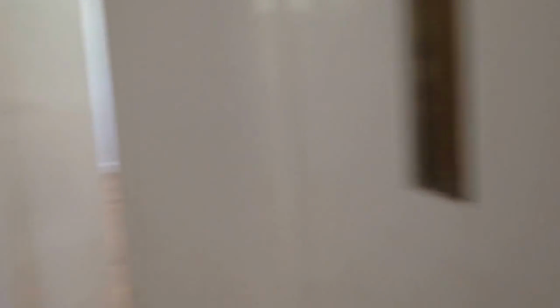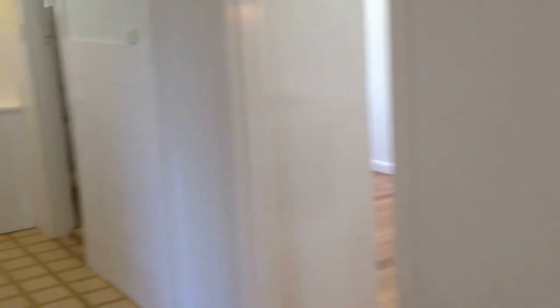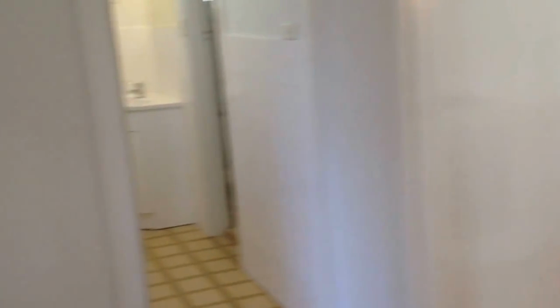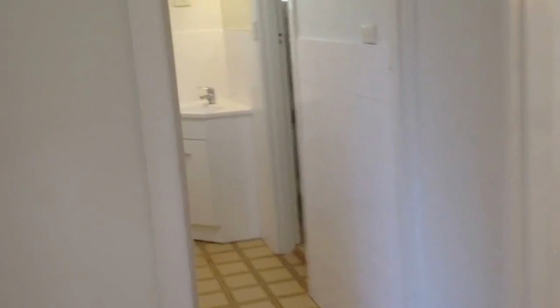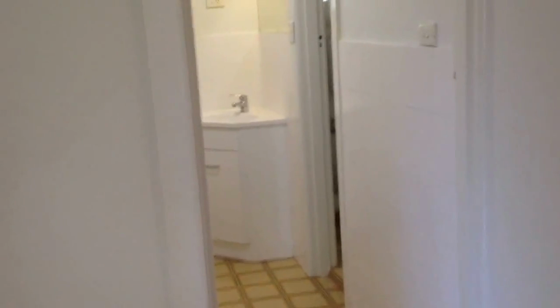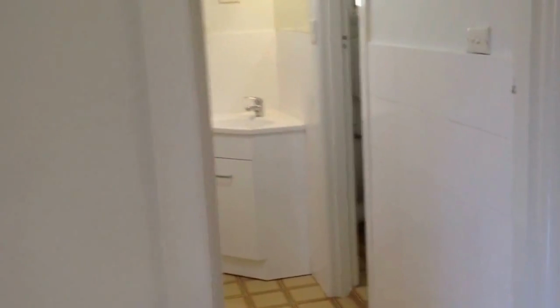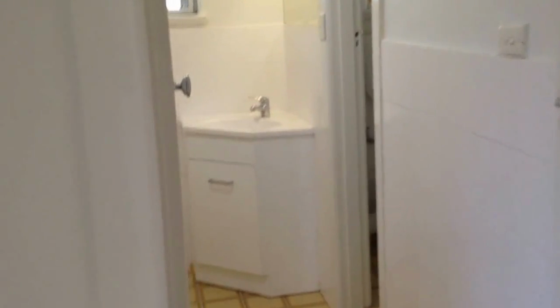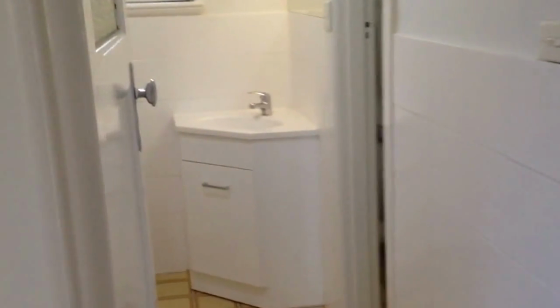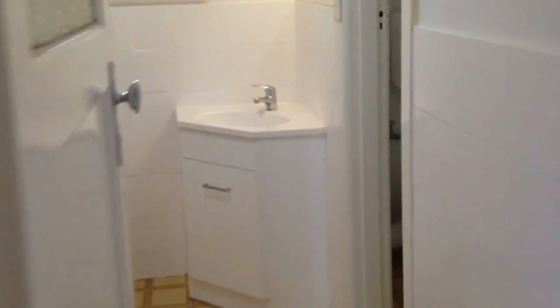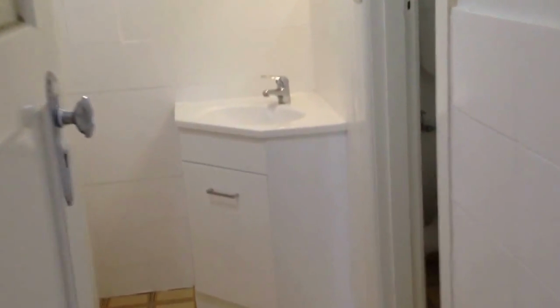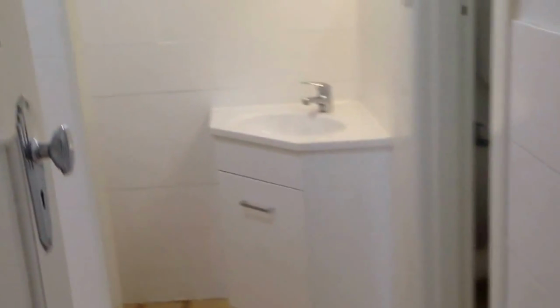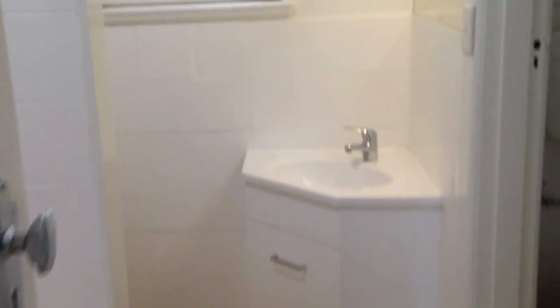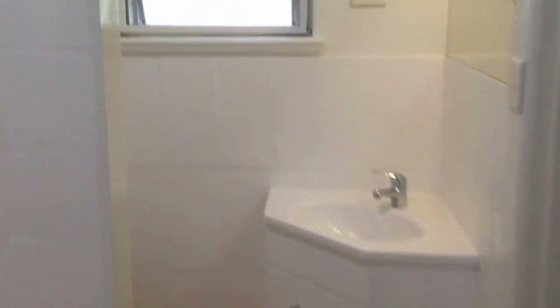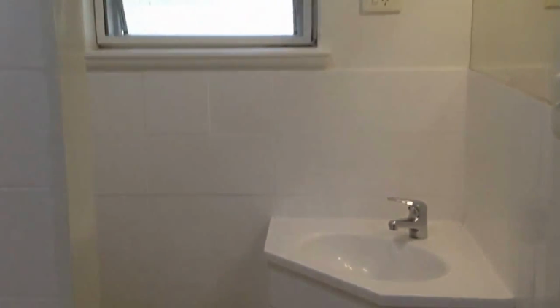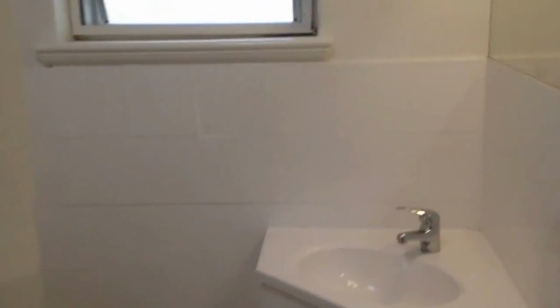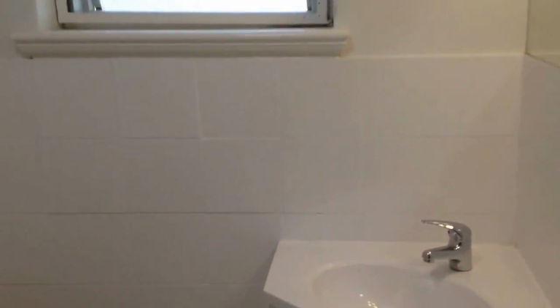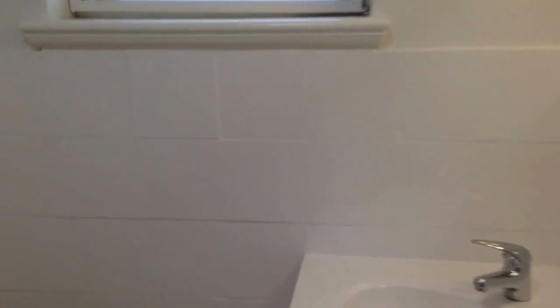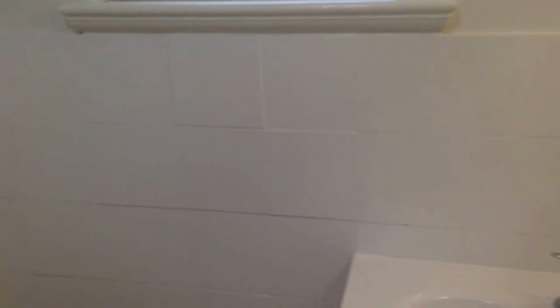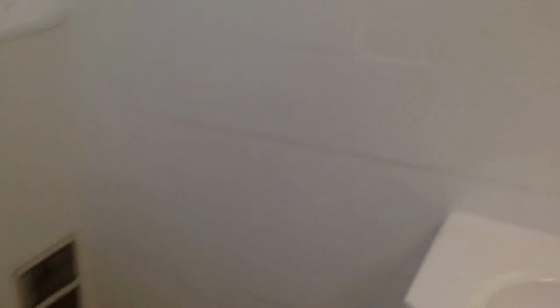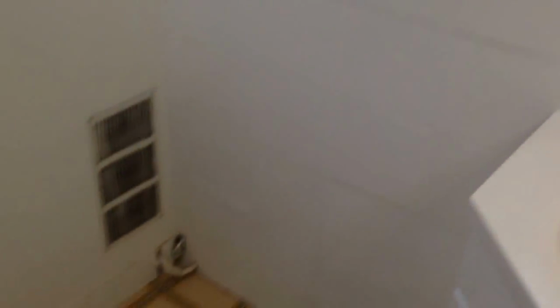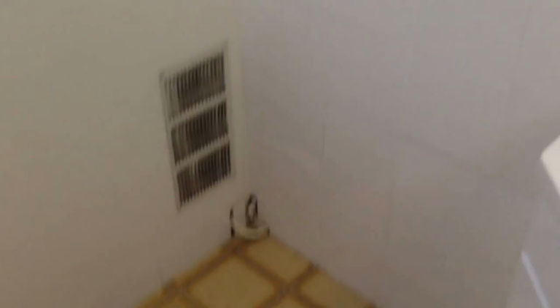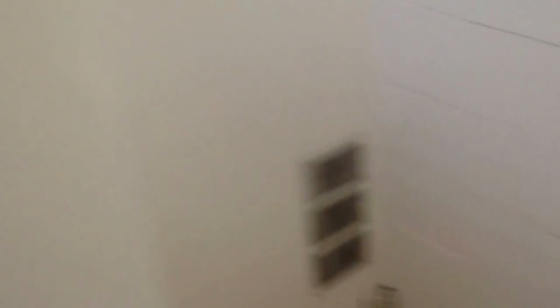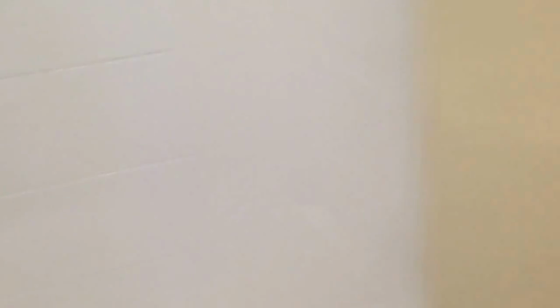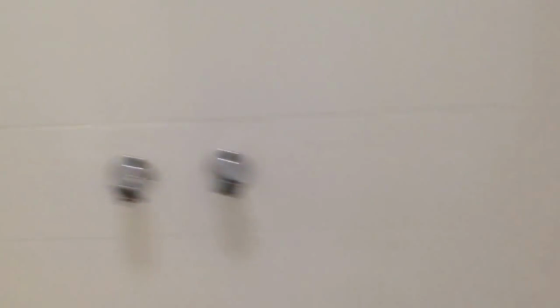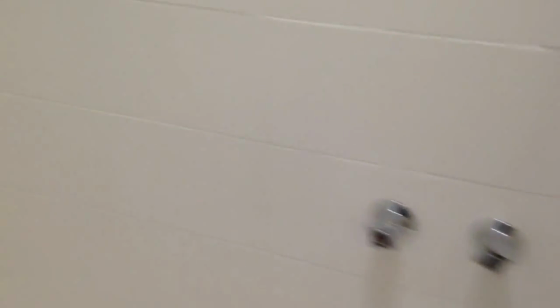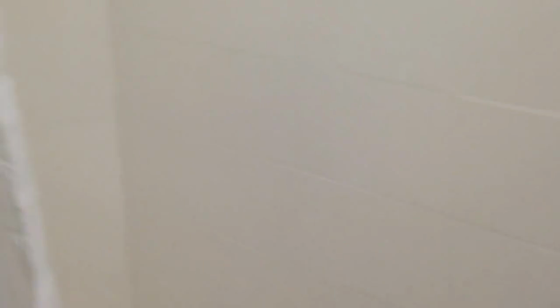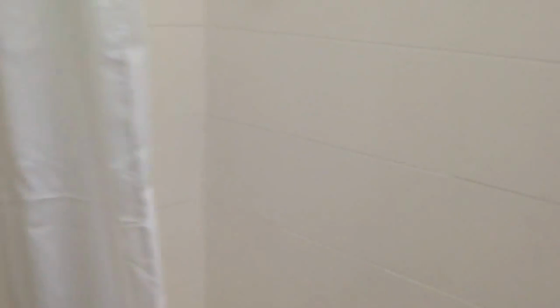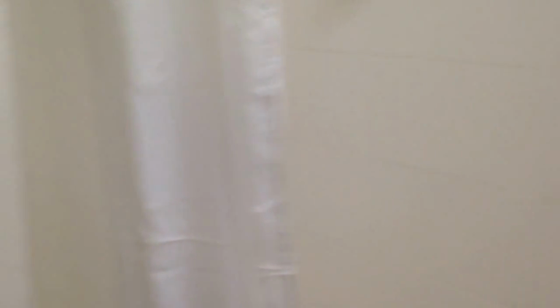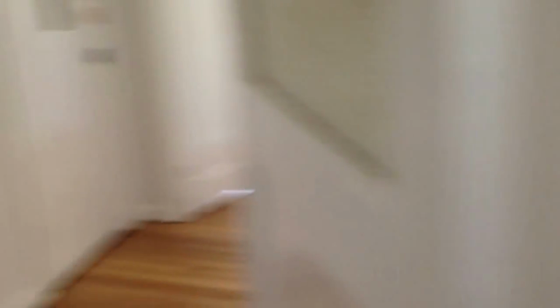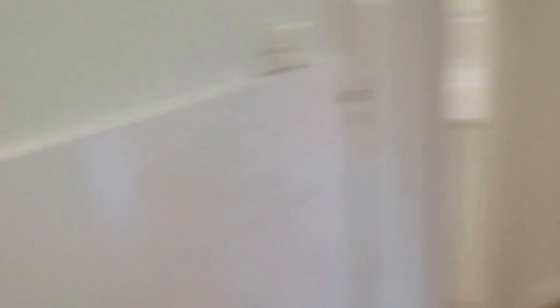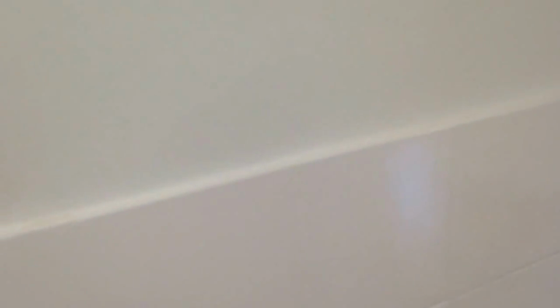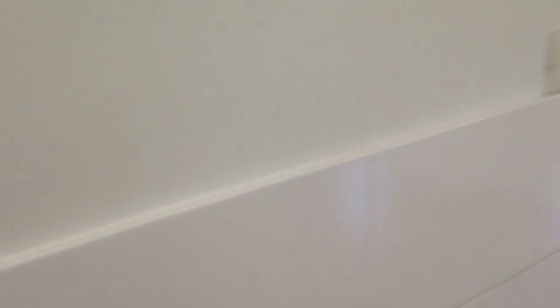Making our way through now to the bathroom. It's semi-renovated with some improvements and was all freshly painted in 2015. There's a spot here for a washing machine as well as a shower over bath, plus a separate toilet.